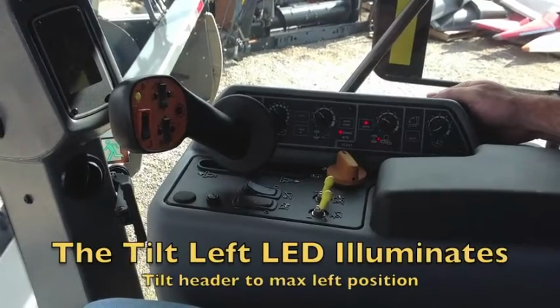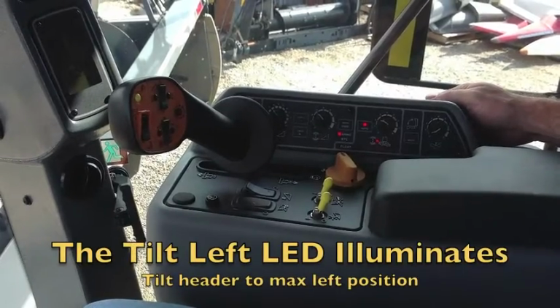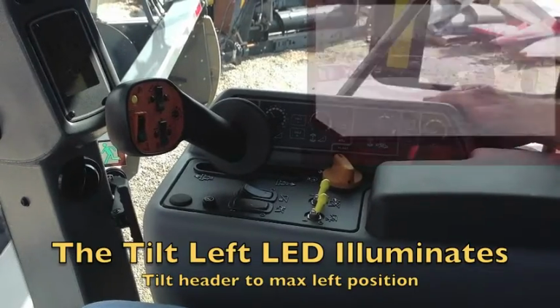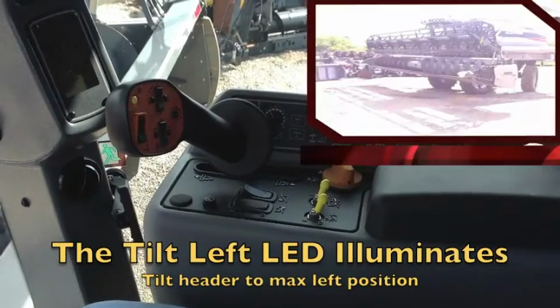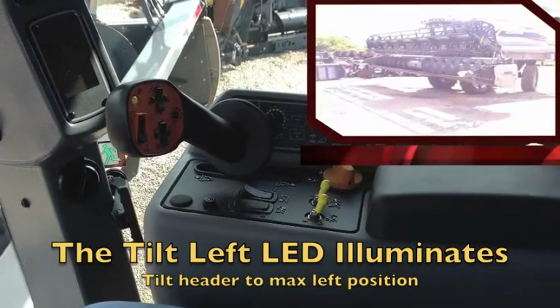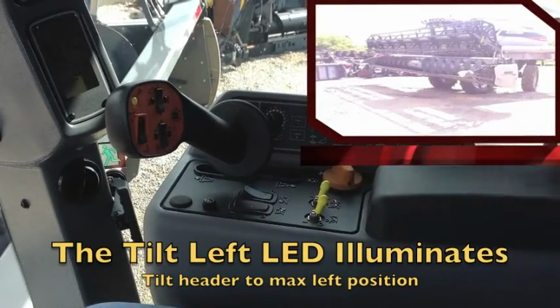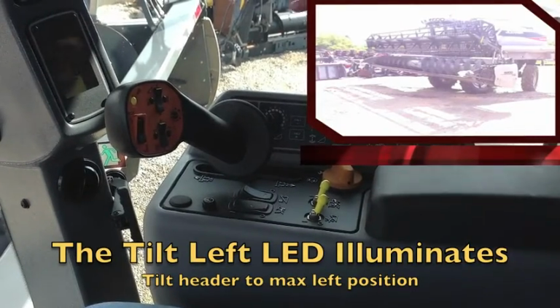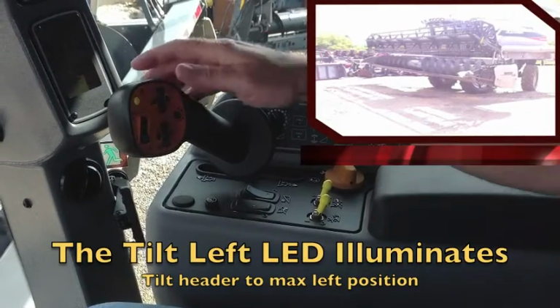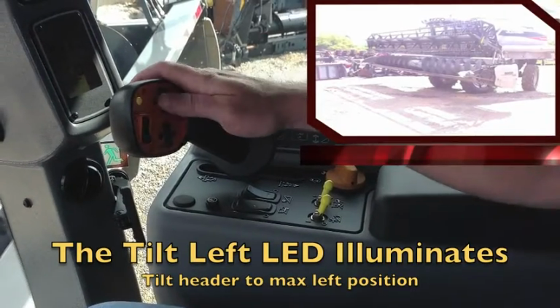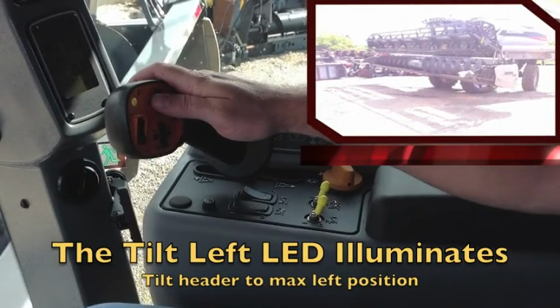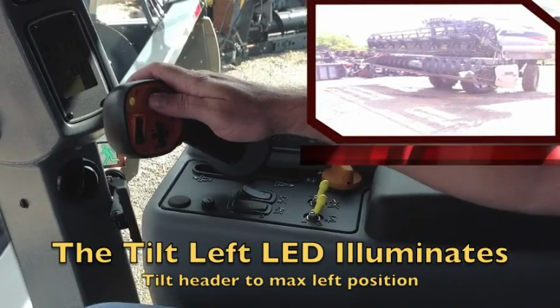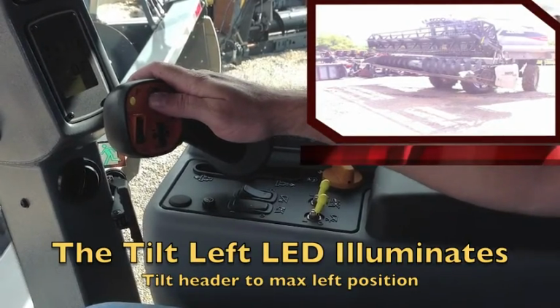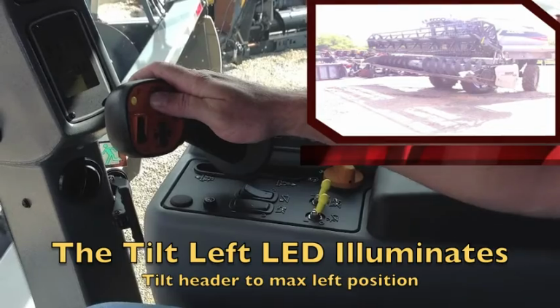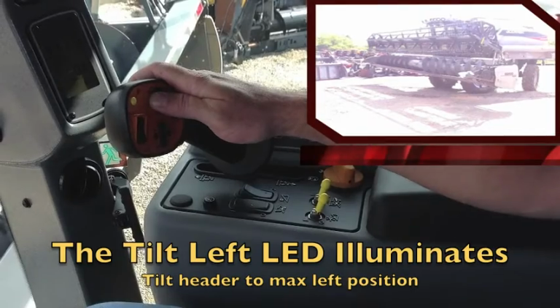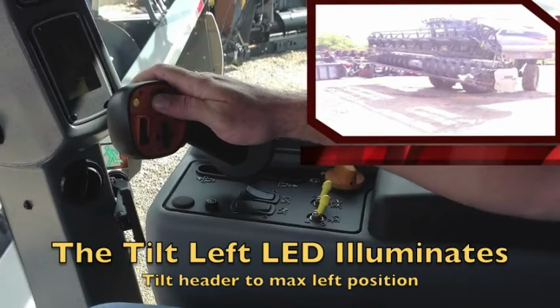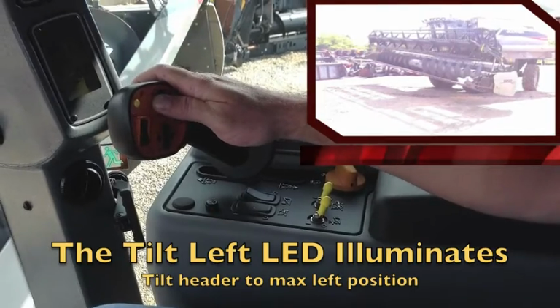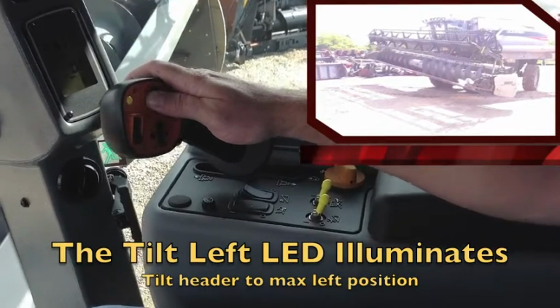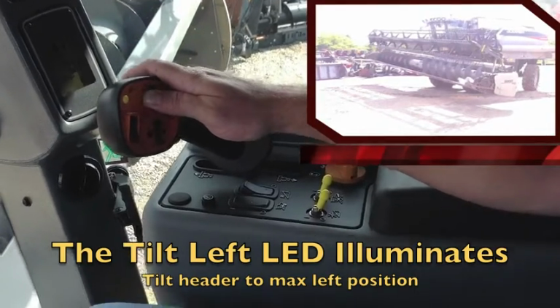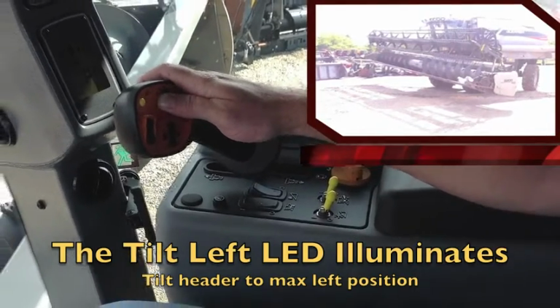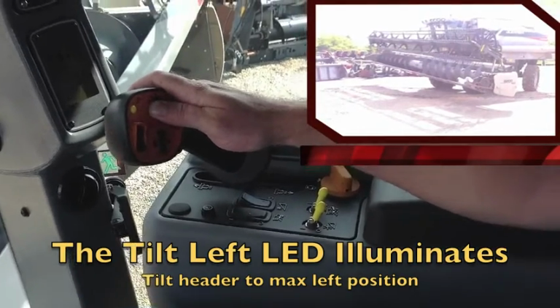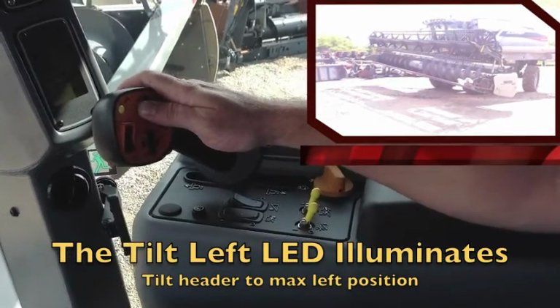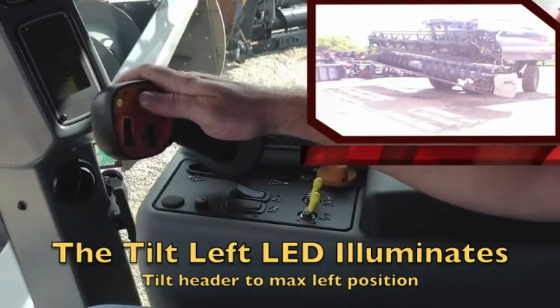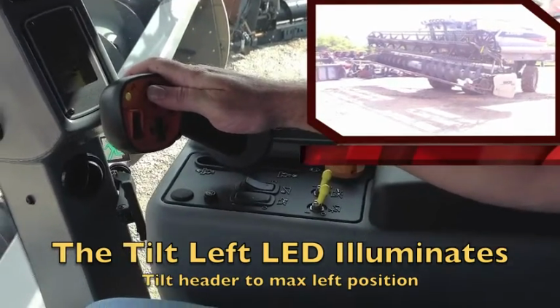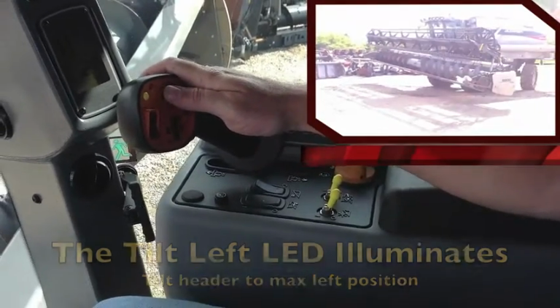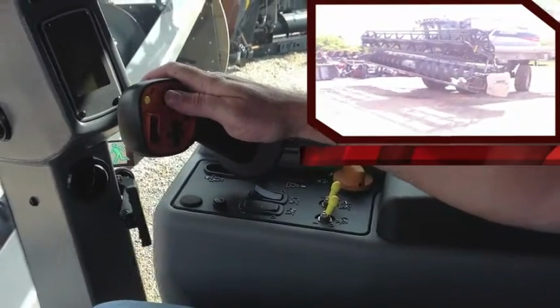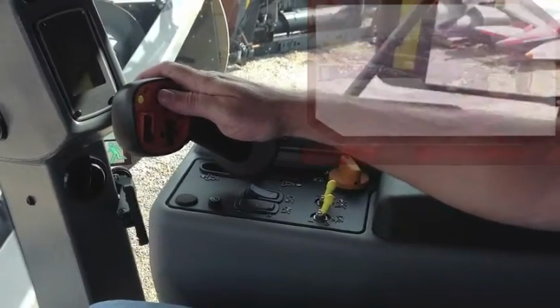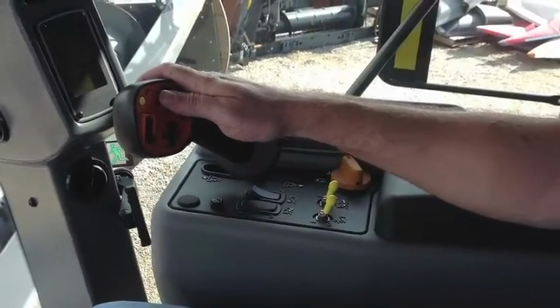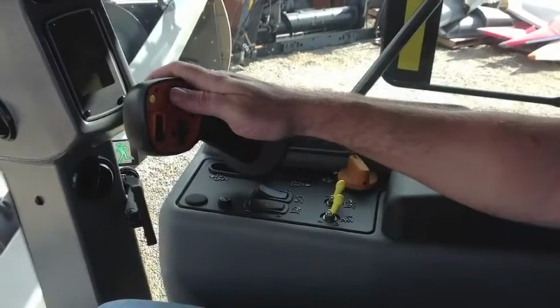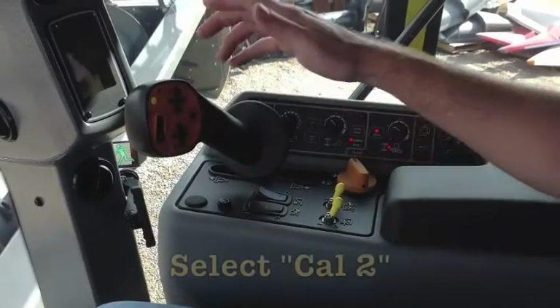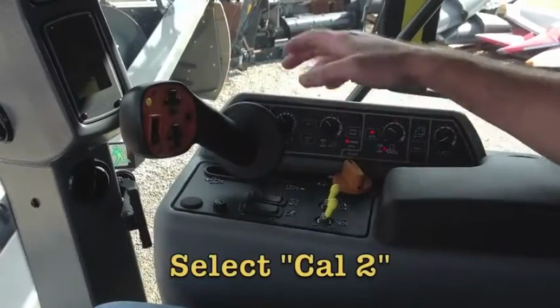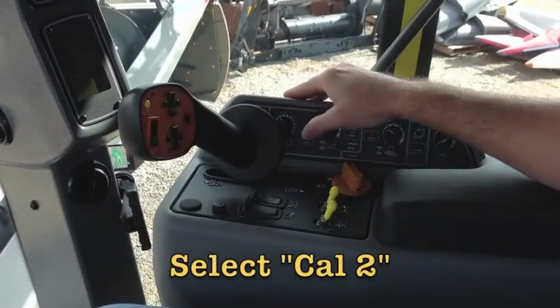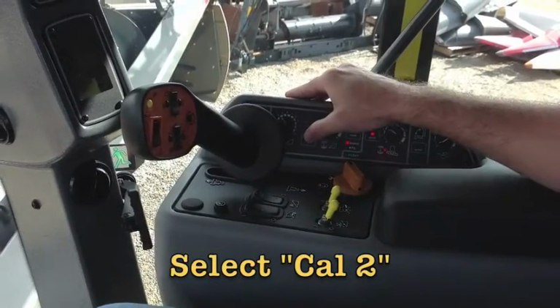The tilt left LED will illuminate. Tilt the header to the max left position, then select CAL2.